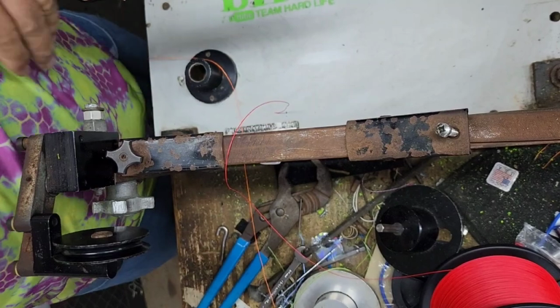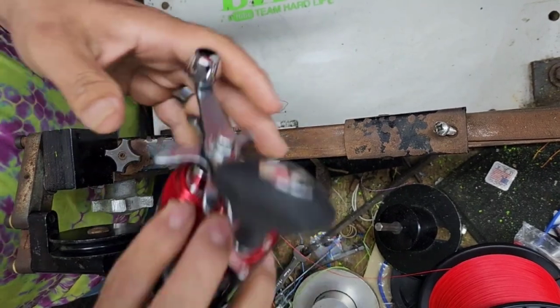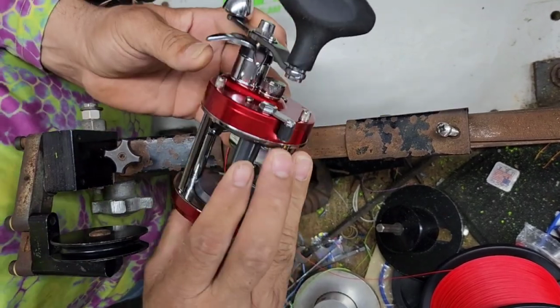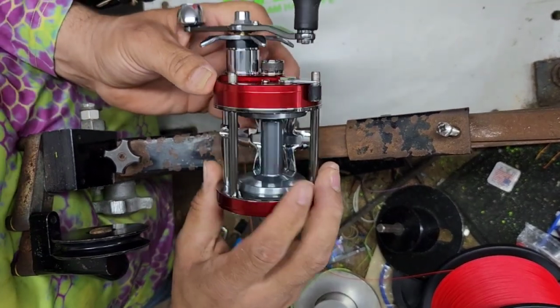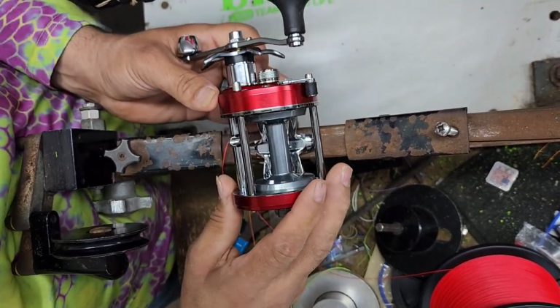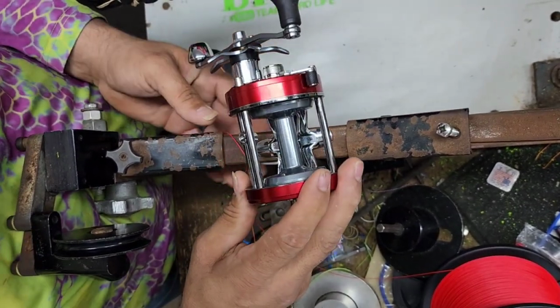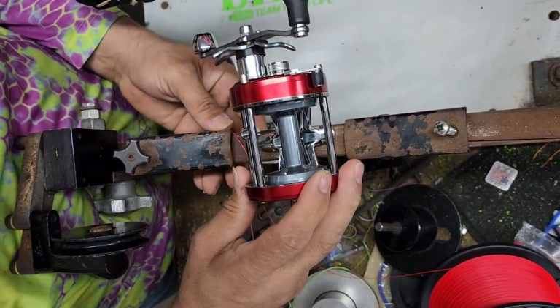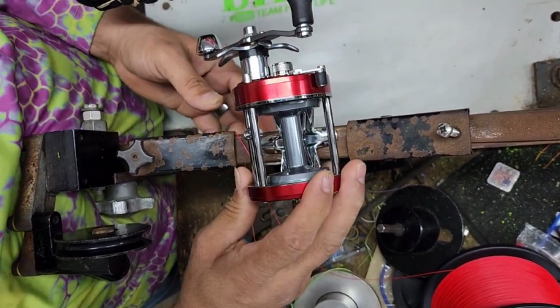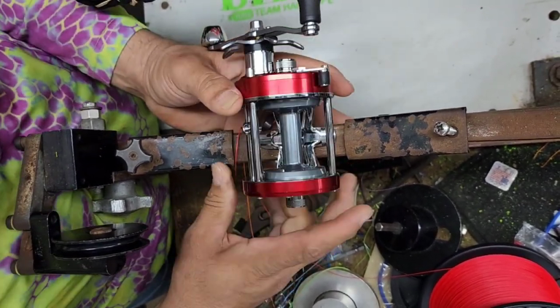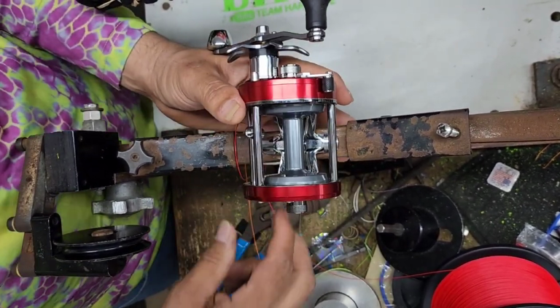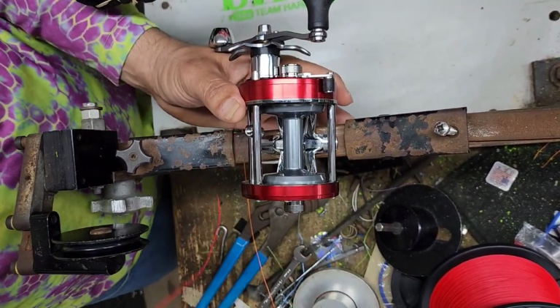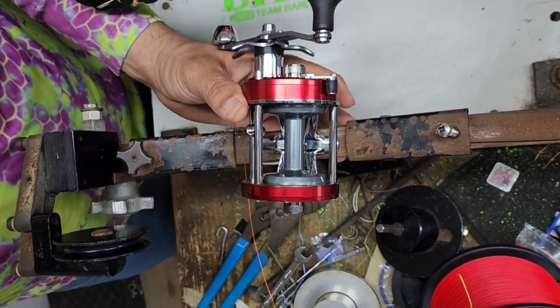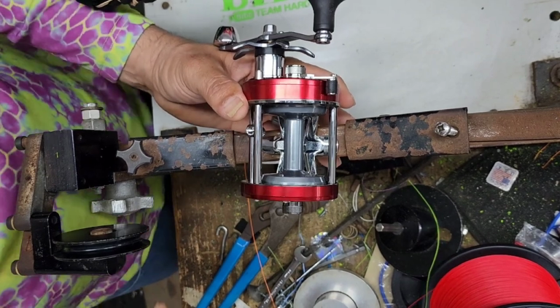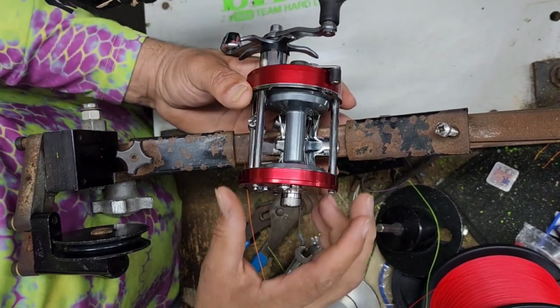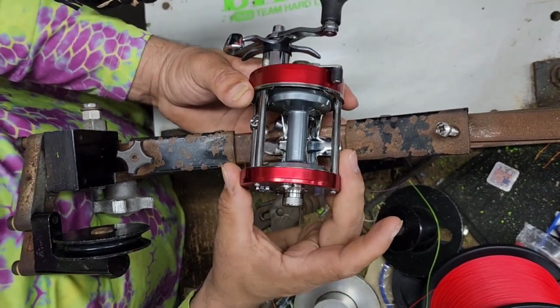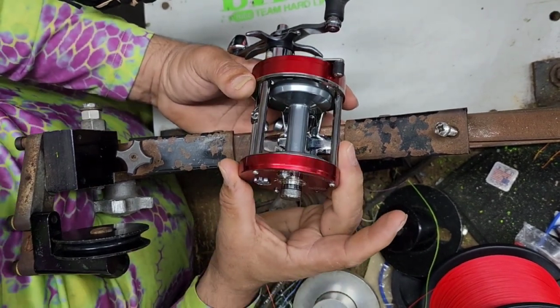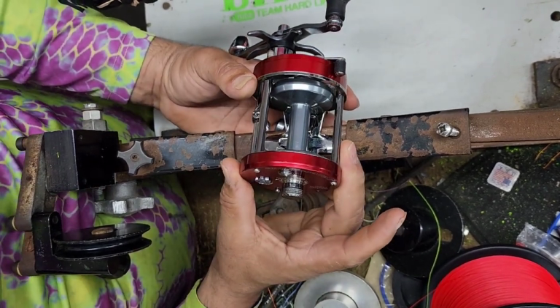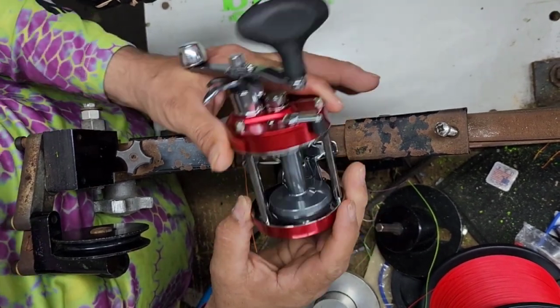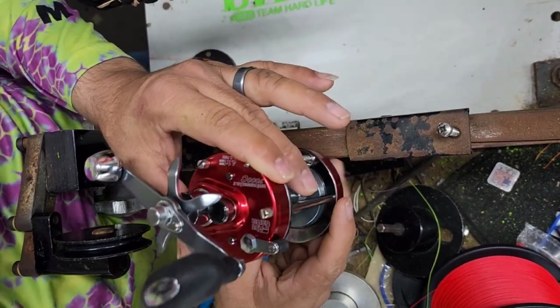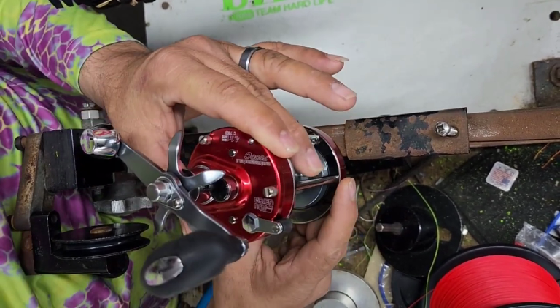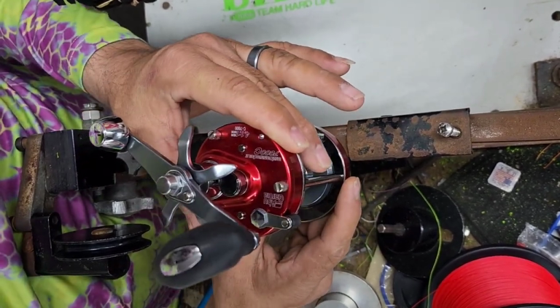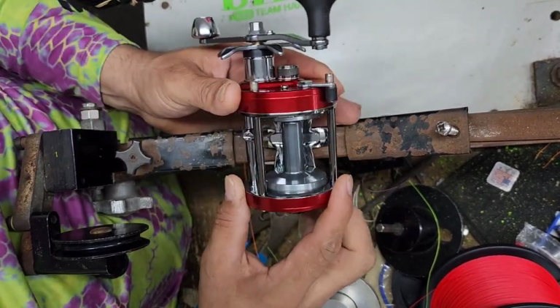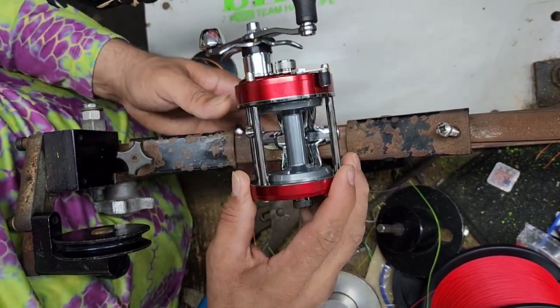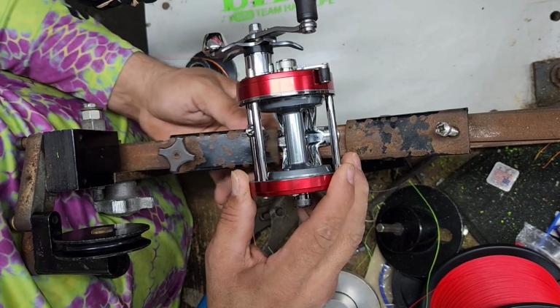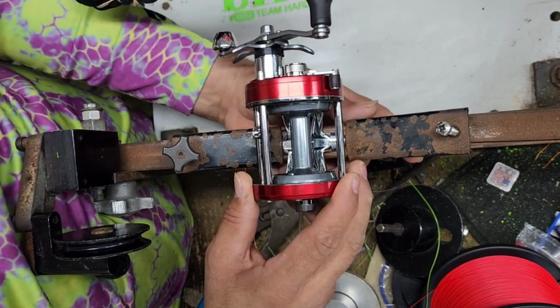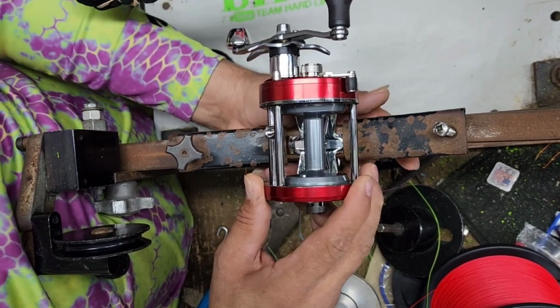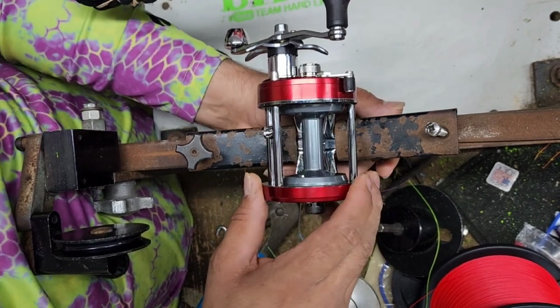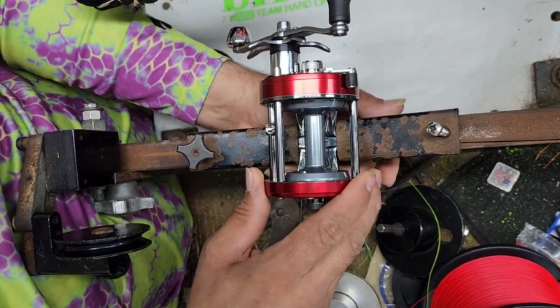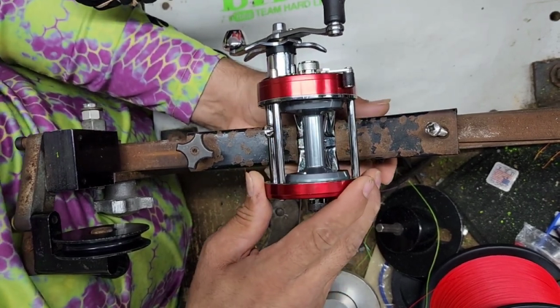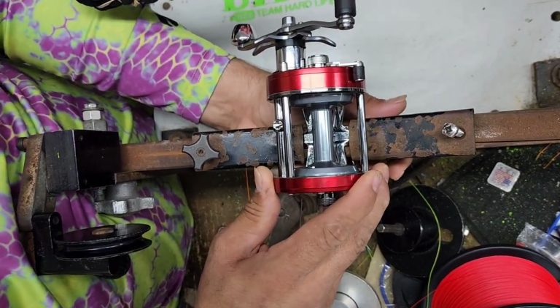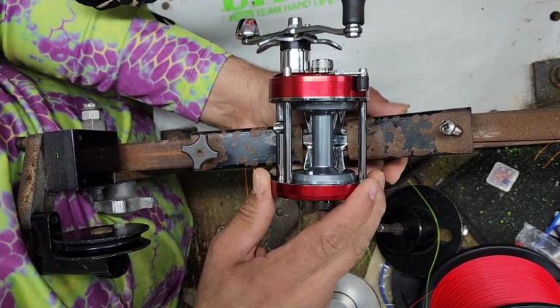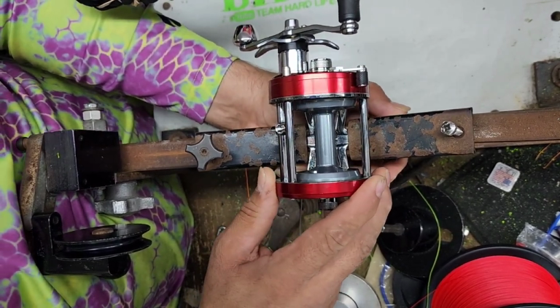Hey, what's up guys? This is Team Hardlife Captain Albert Sarducci and we're going to be spooling up this Ambassador 7000 with Holocore Braid by TiteLine Holocore.